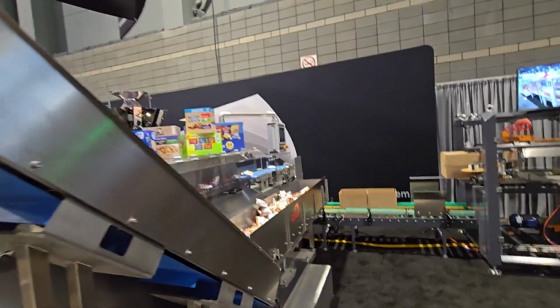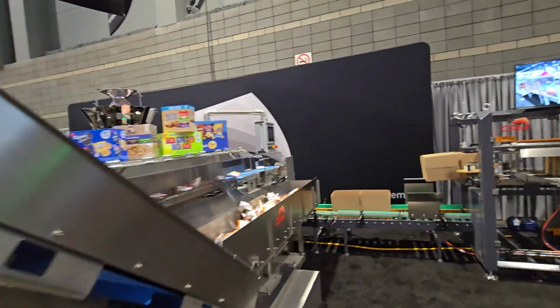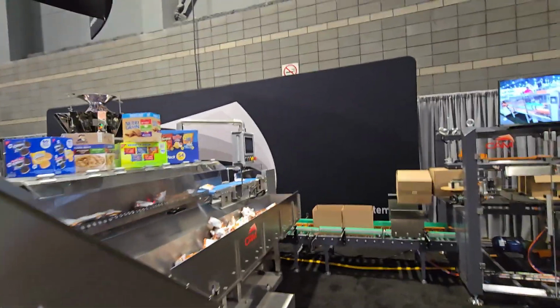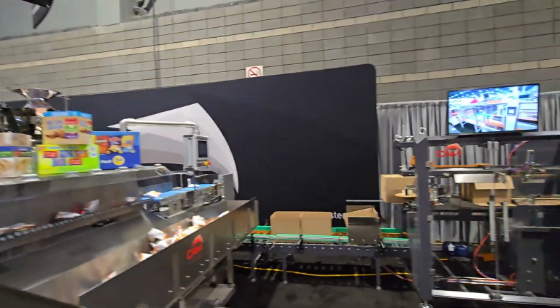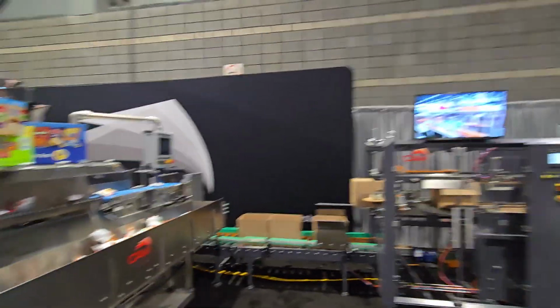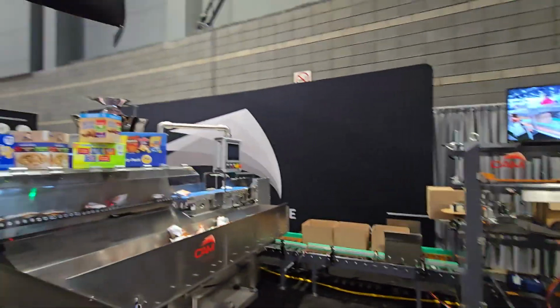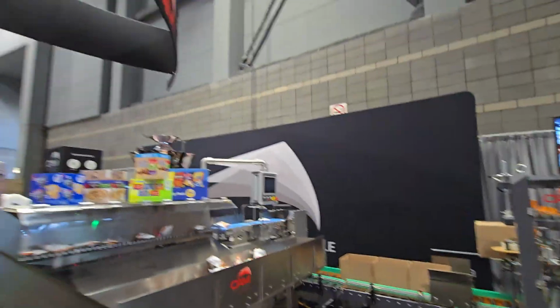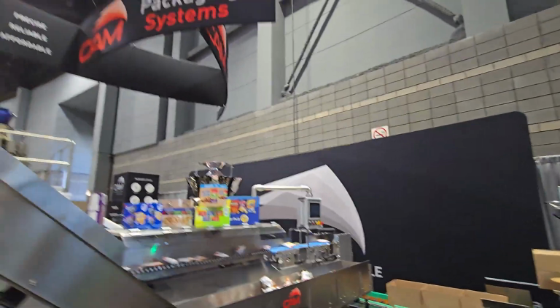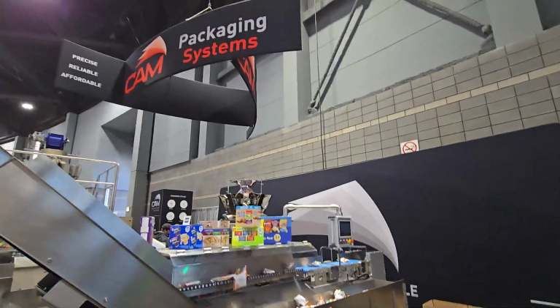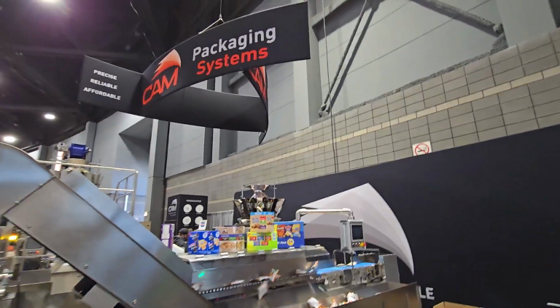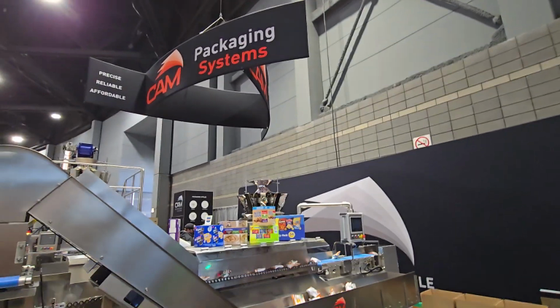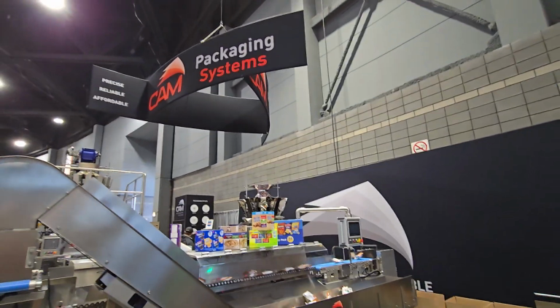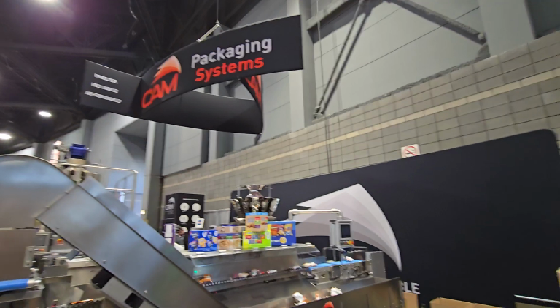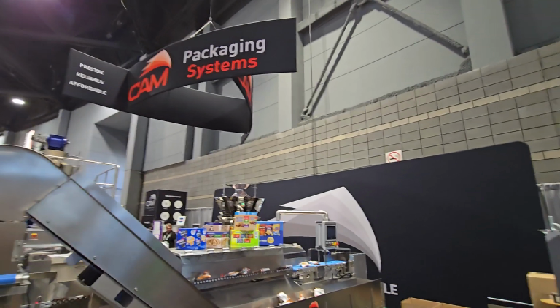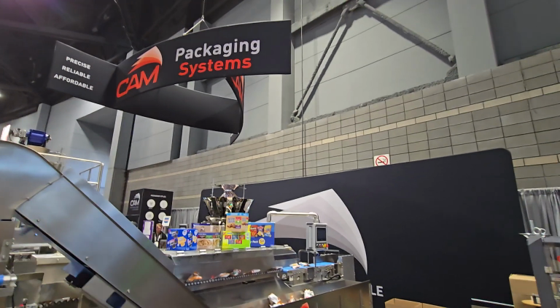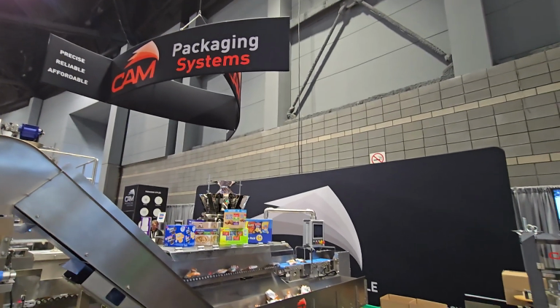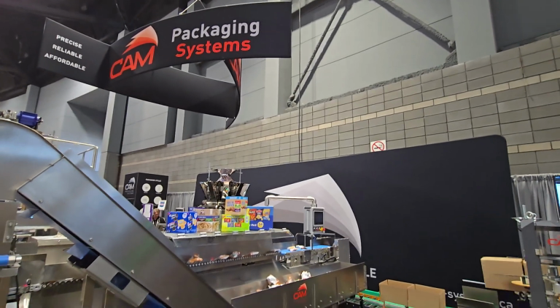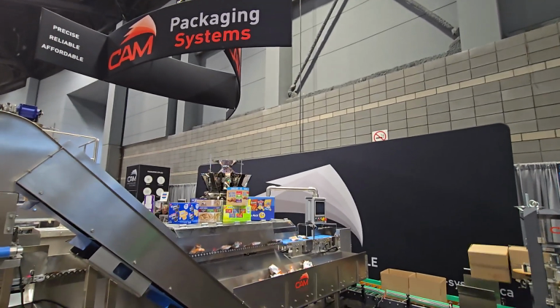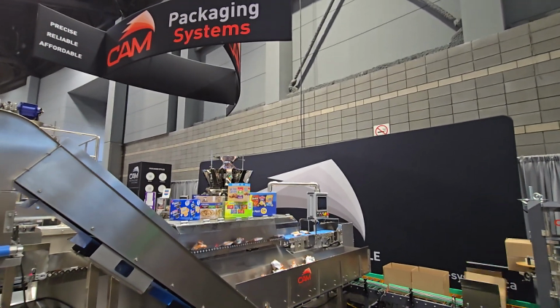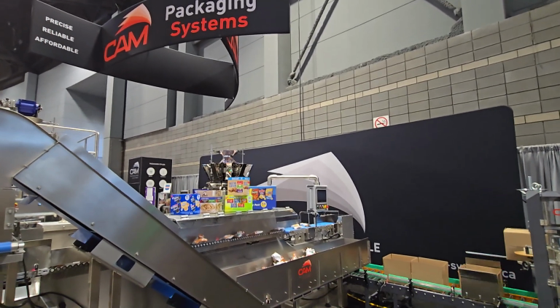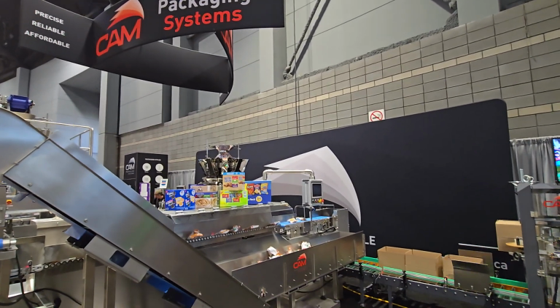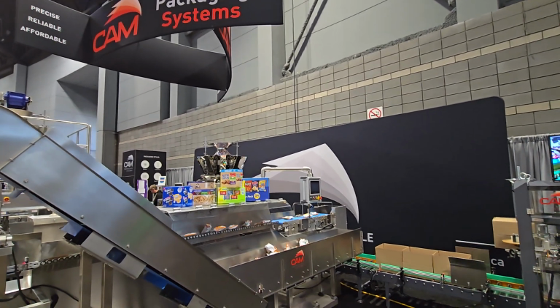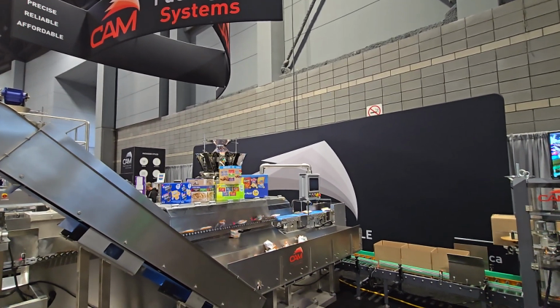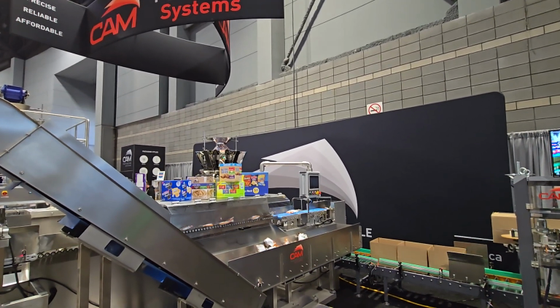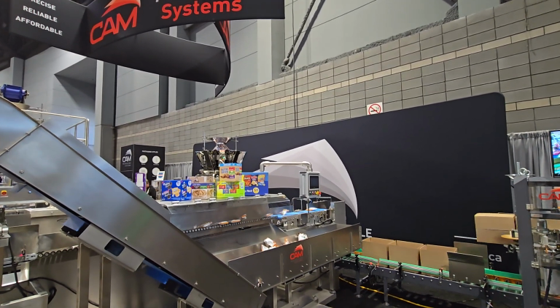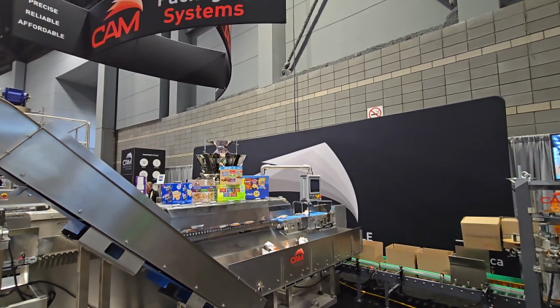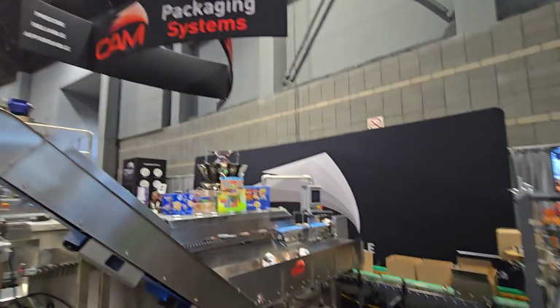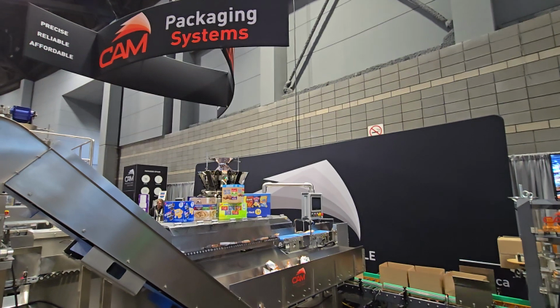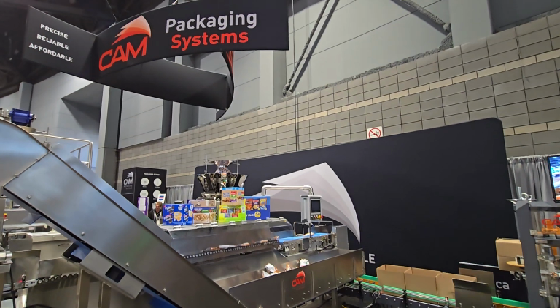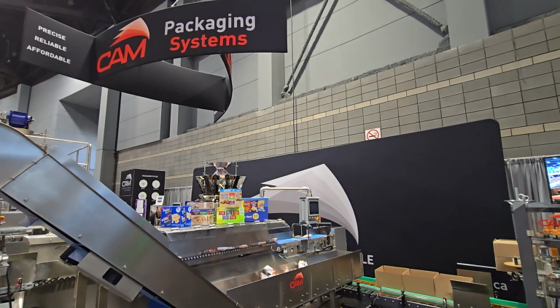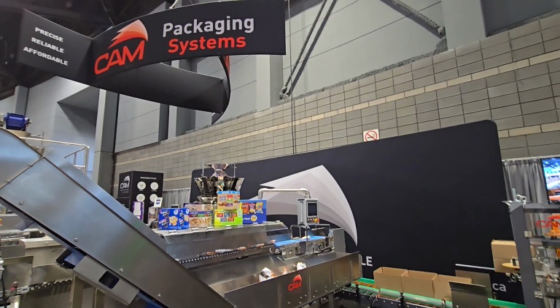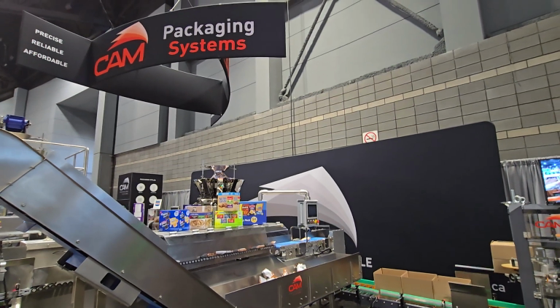So come see us. We are in Chicago — beautiful, windy city. Cam Packaging, South Hall 2183. We are here until Wednesday.